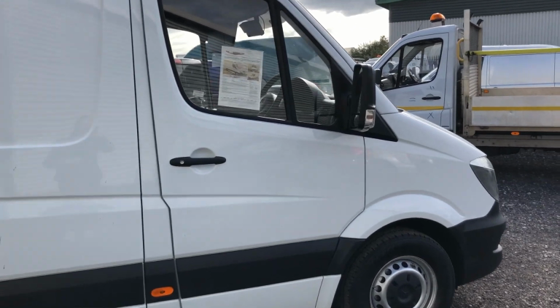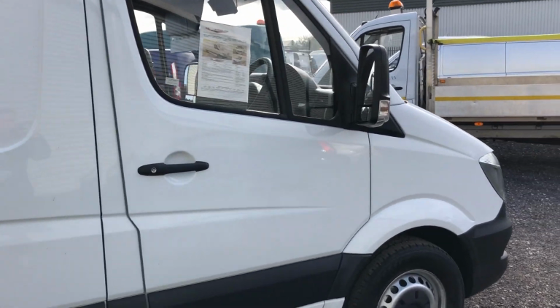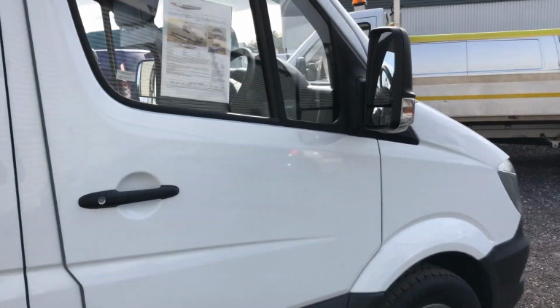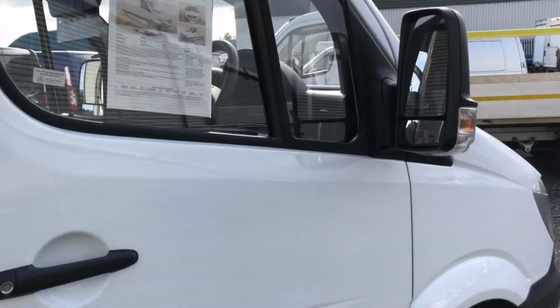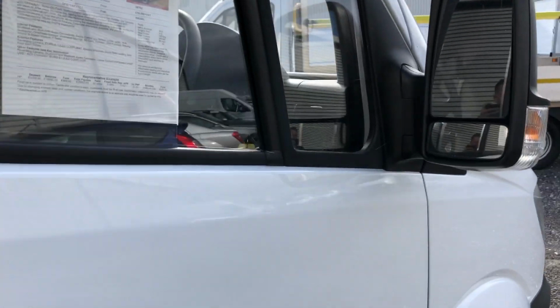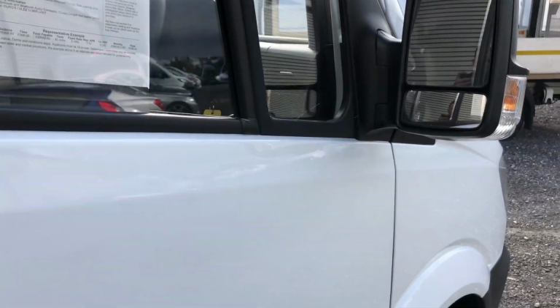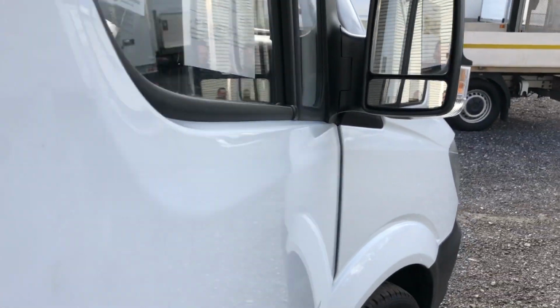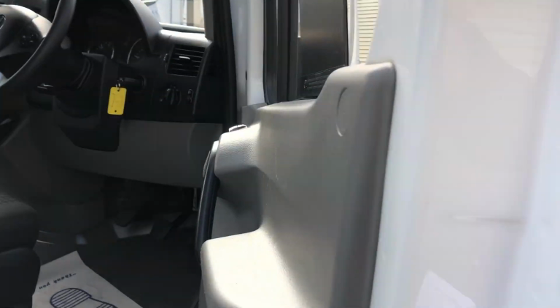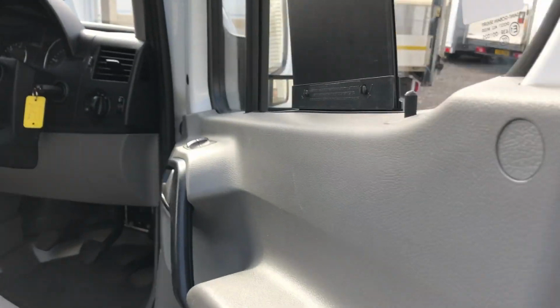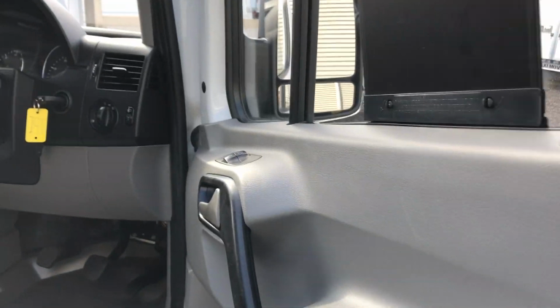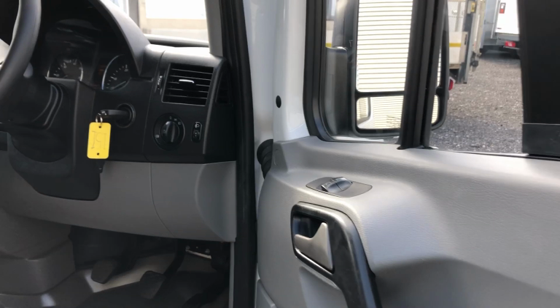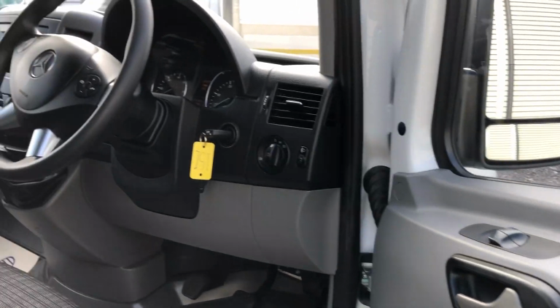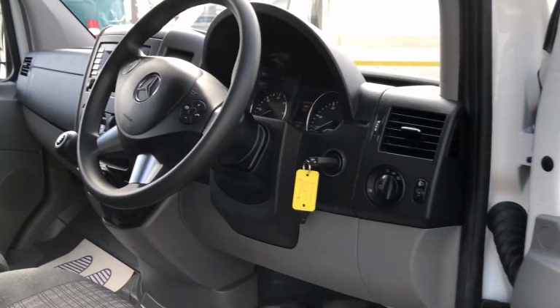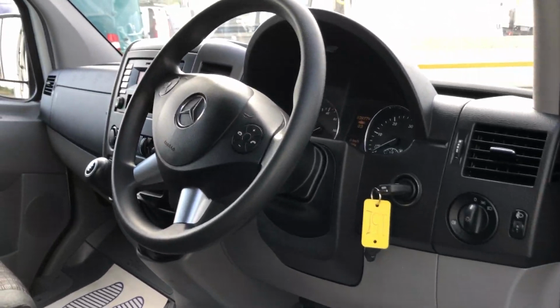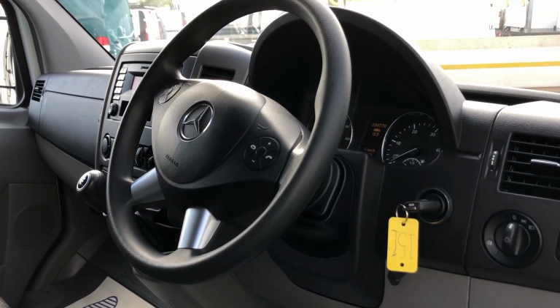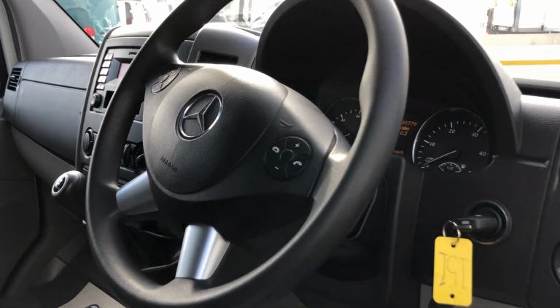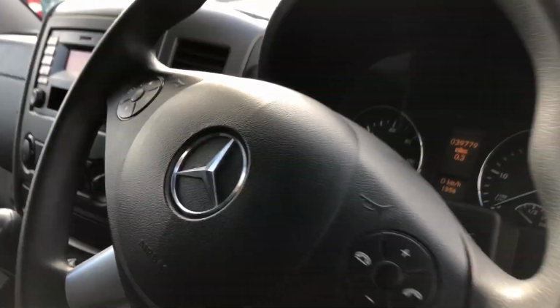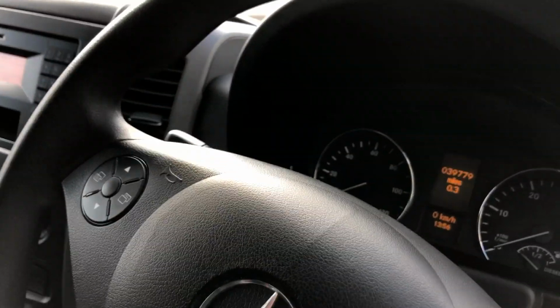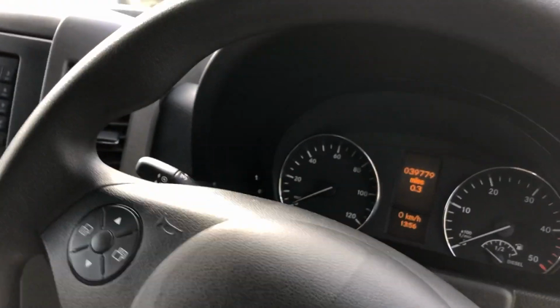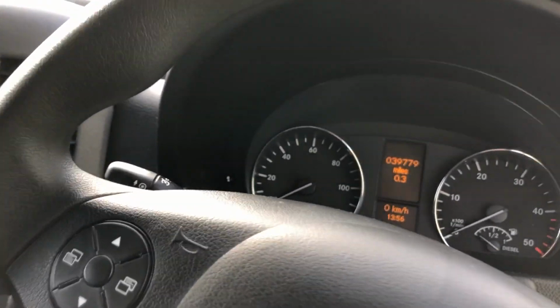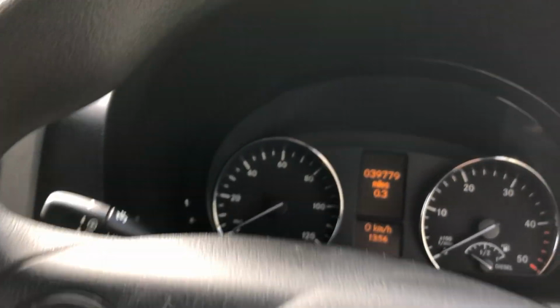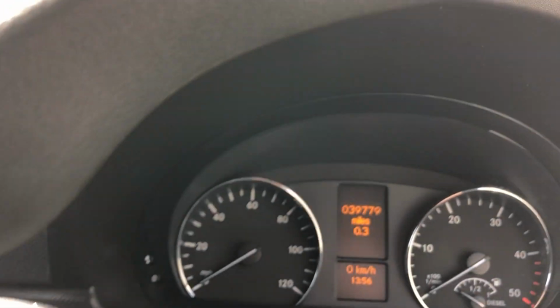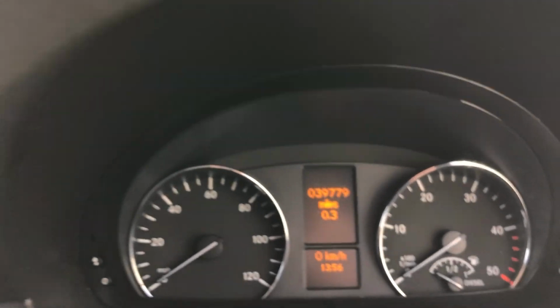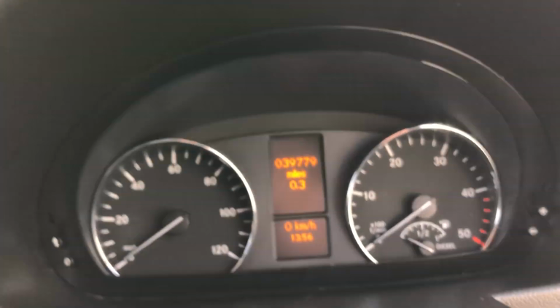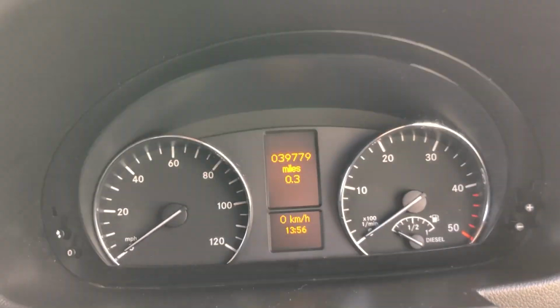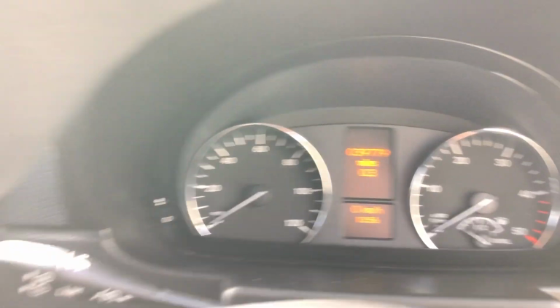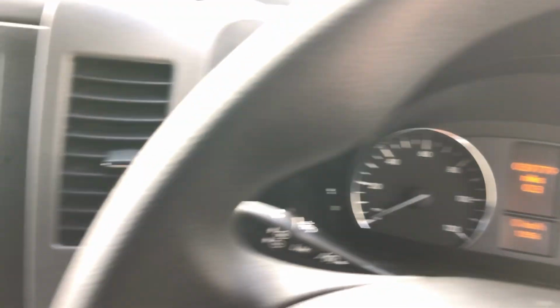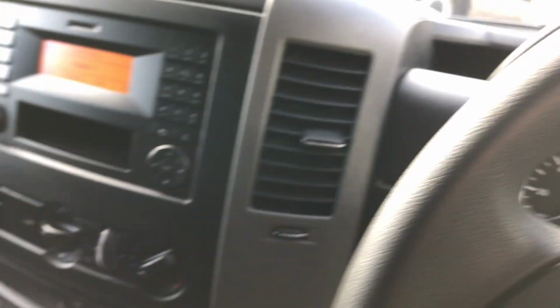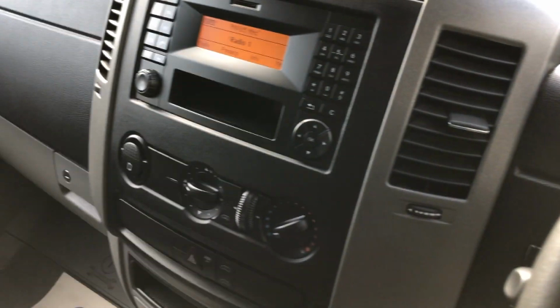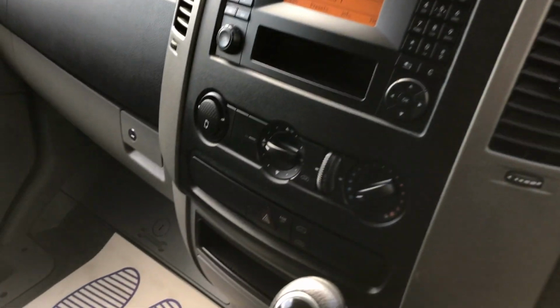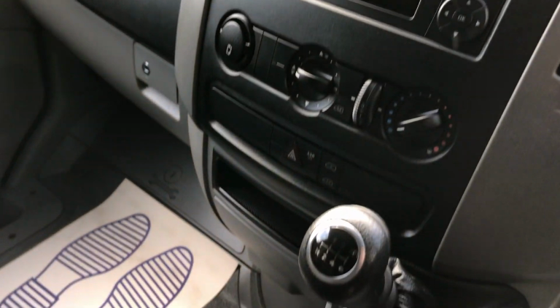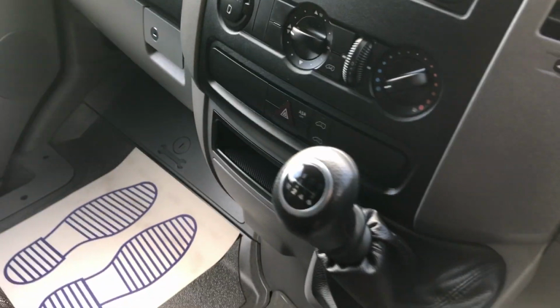I'll show you inside. It's got electric windows, multifunction steering wheel. It's done 39,779 miles. It's also got a six-speed box.